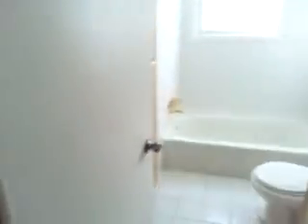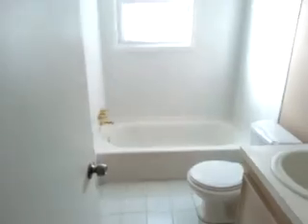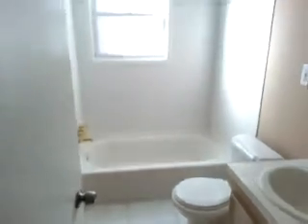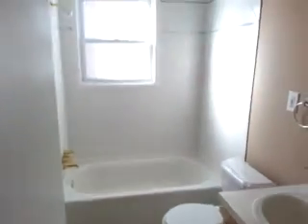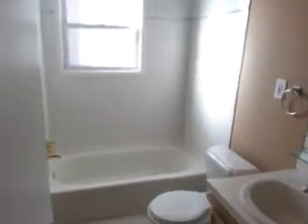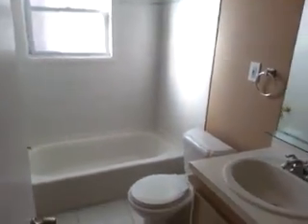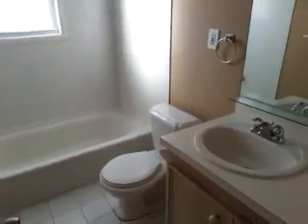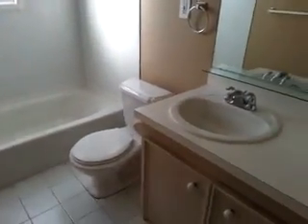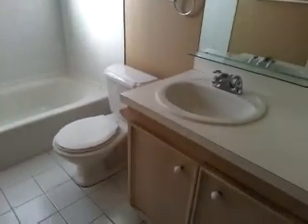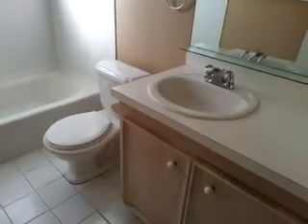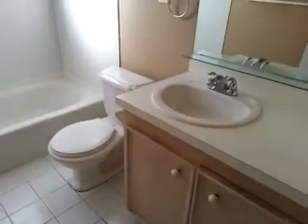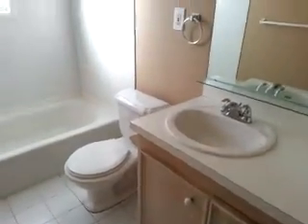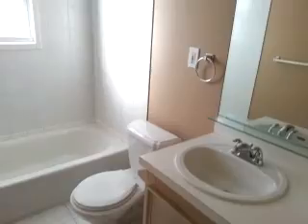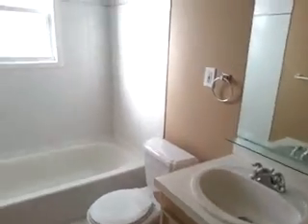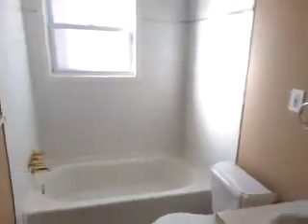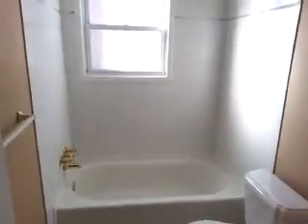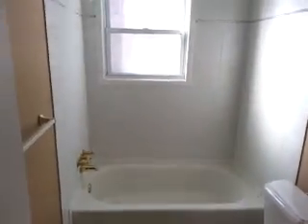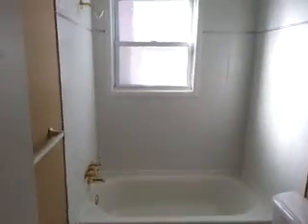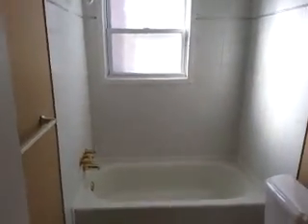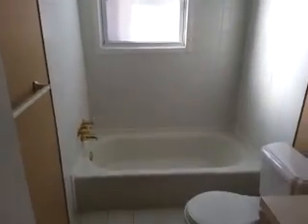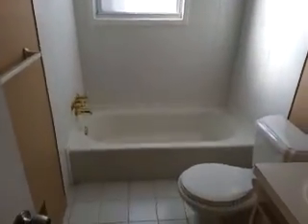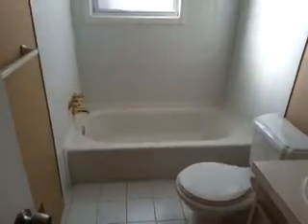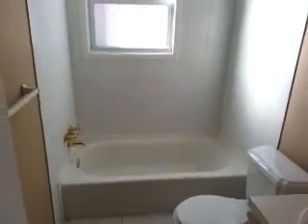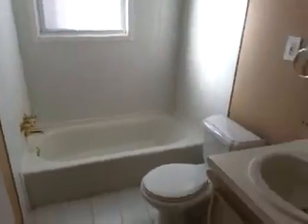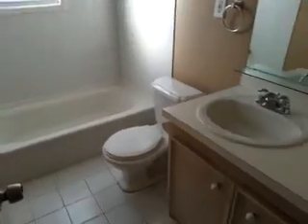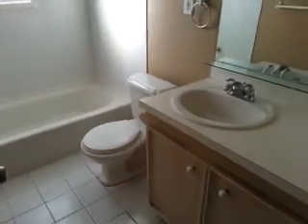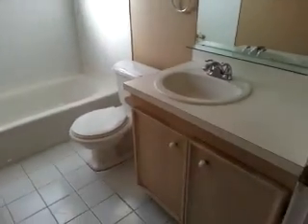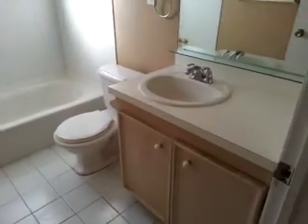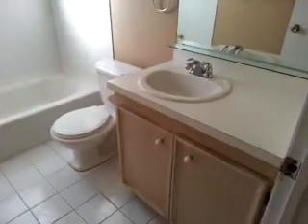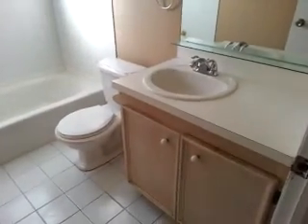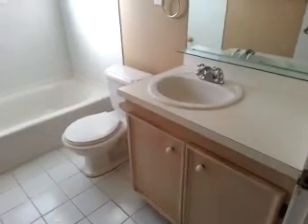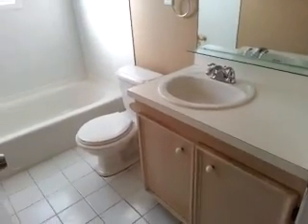There's one bathroom in this house. Nice, bright bathroom. Tile enclosure. New toilet, new sink.